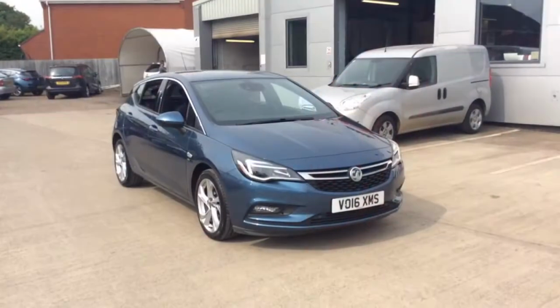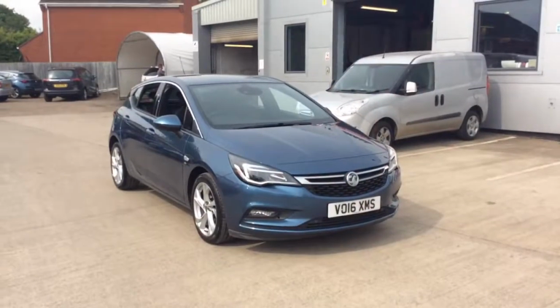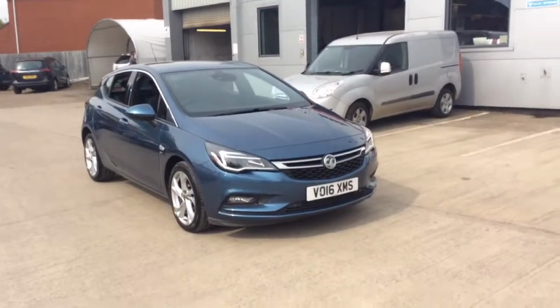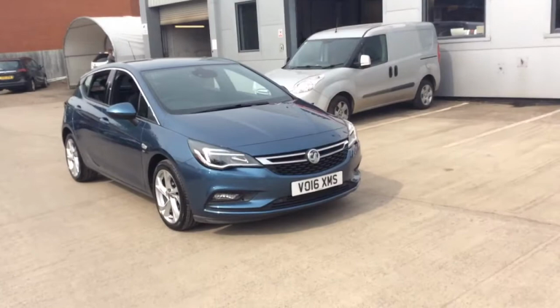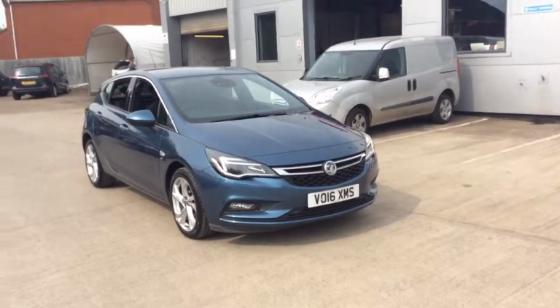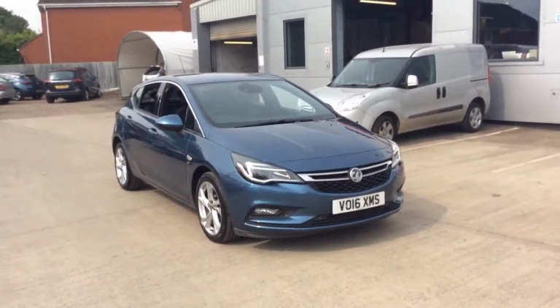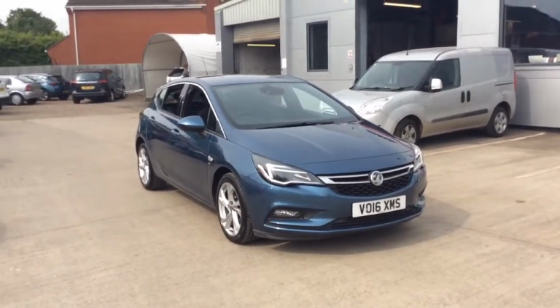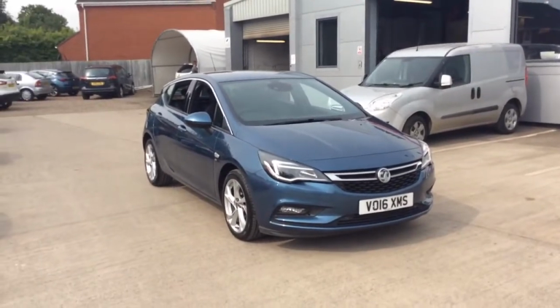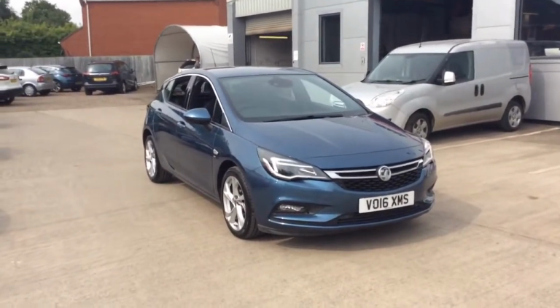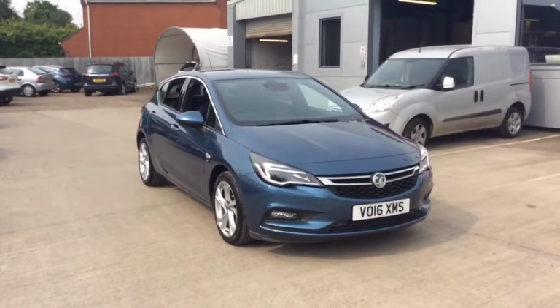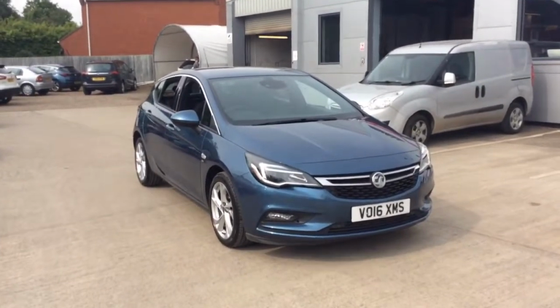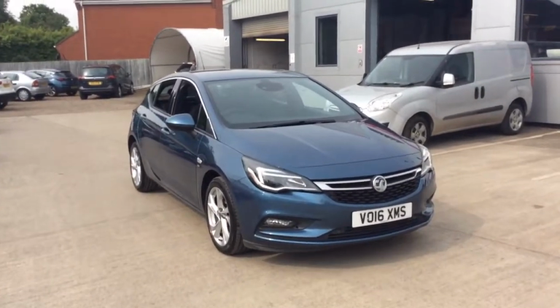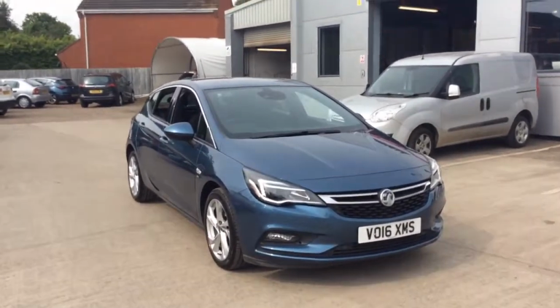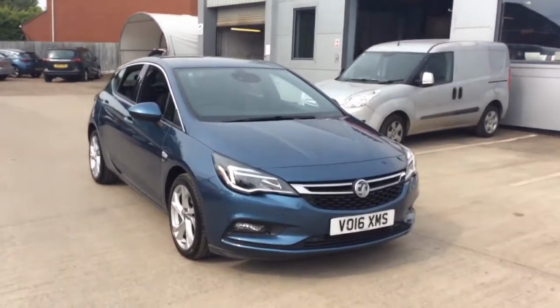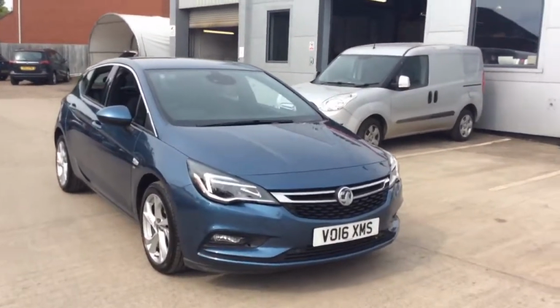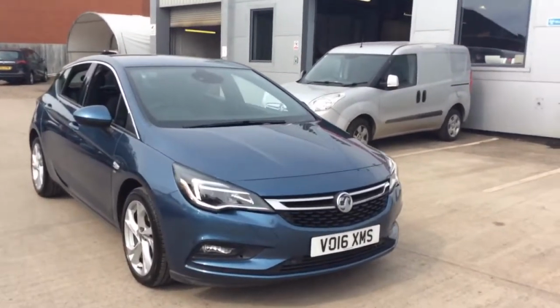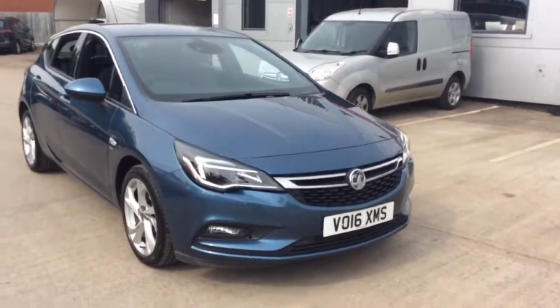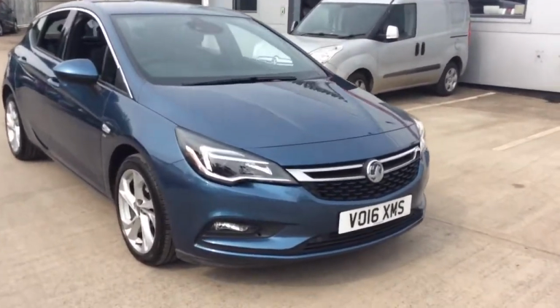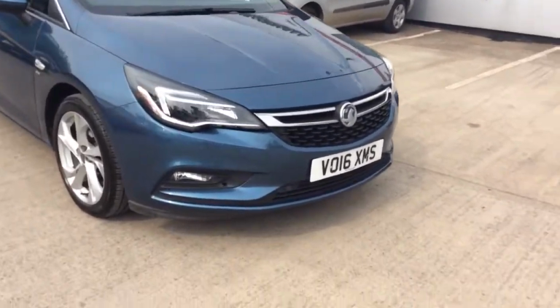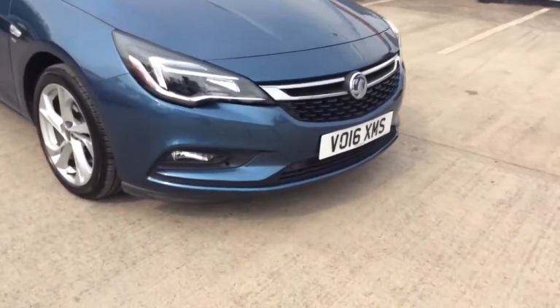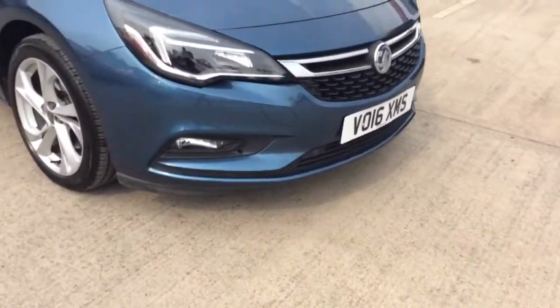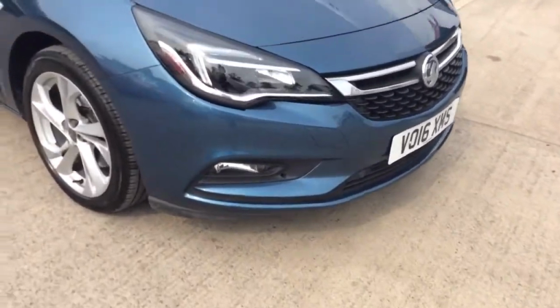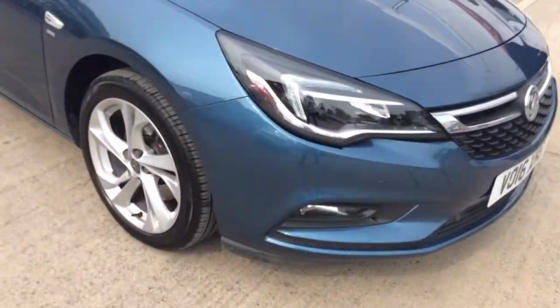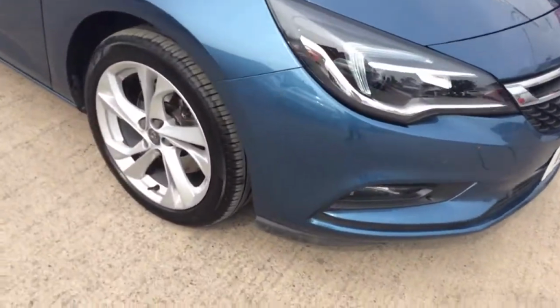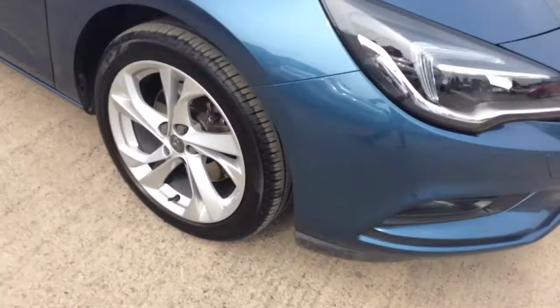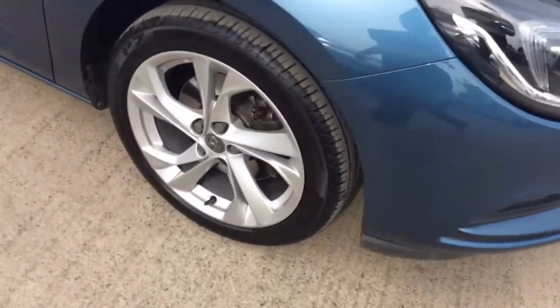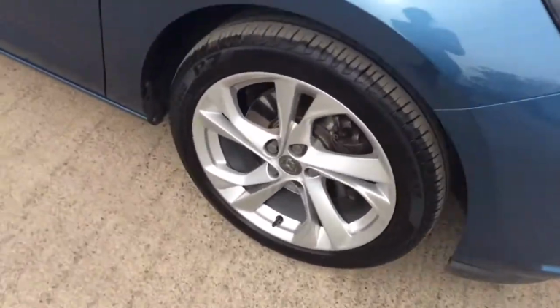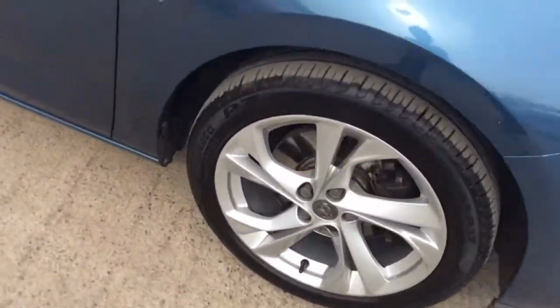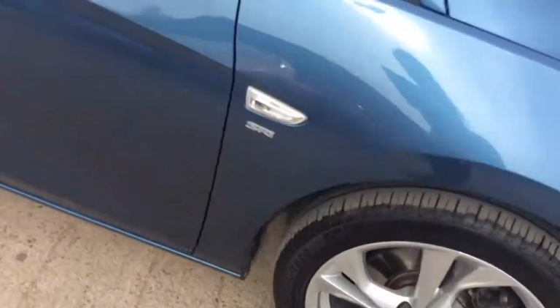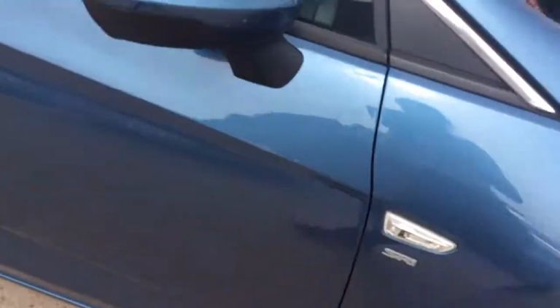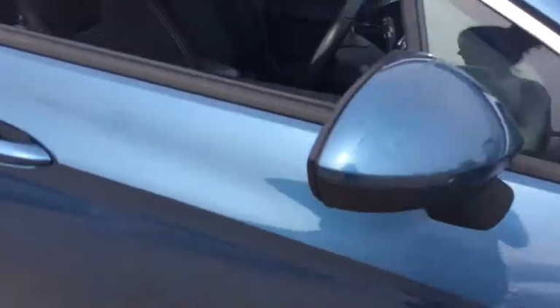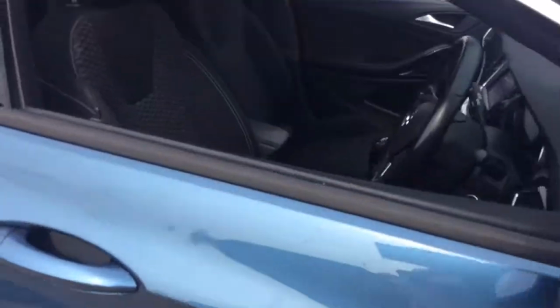Welcome to Bailey's Vauxhall. Today we are viewing a network-view approved 16-plate 1.6-litre Vauxhall Astra SRI. This vehicle is finished in blue.